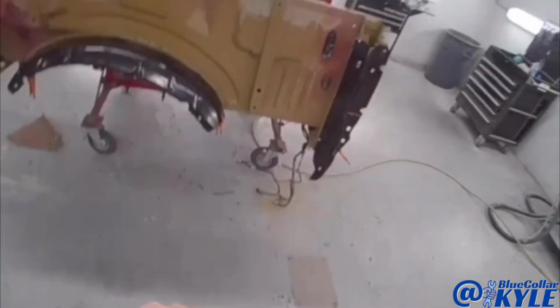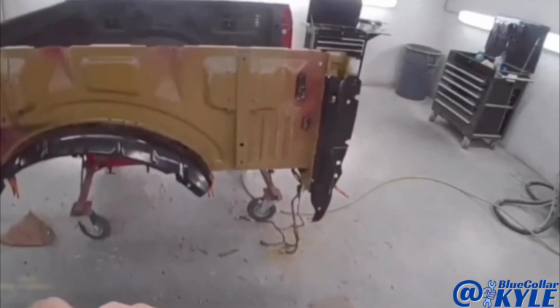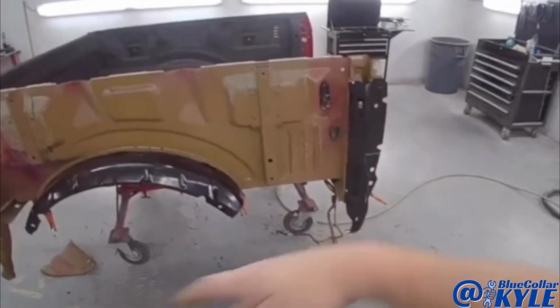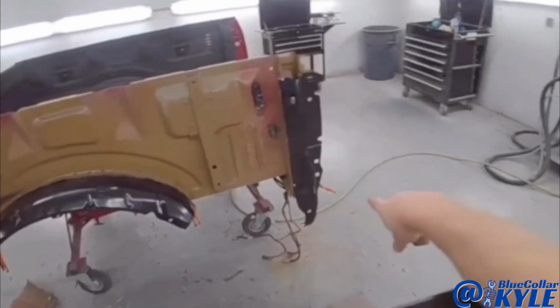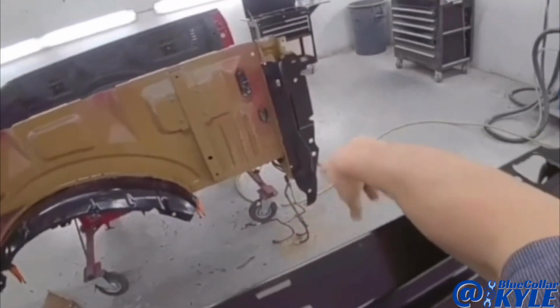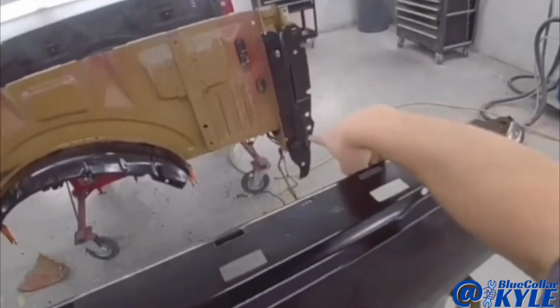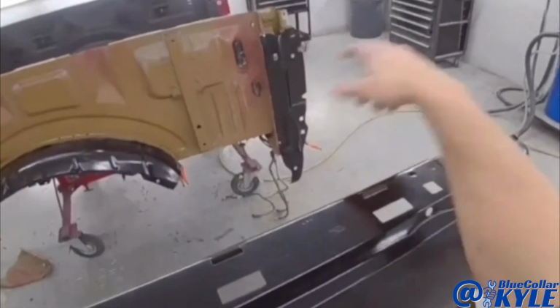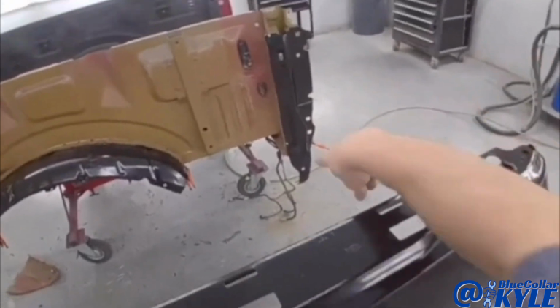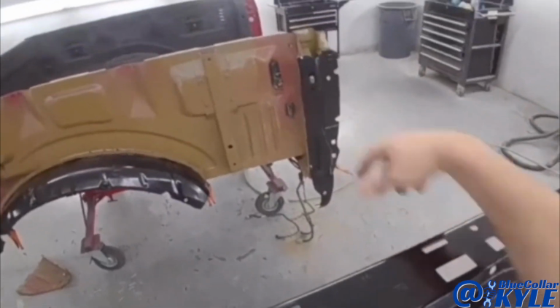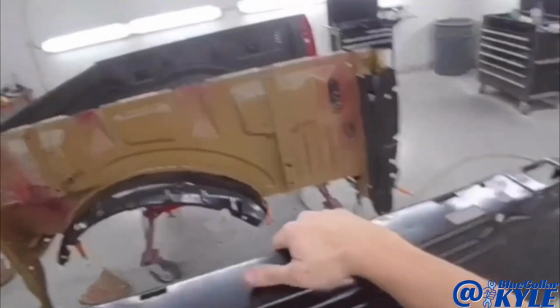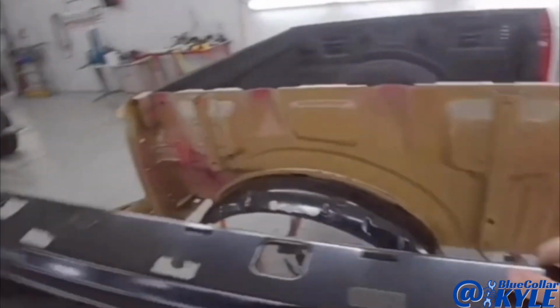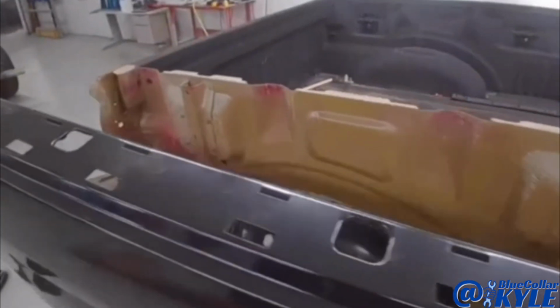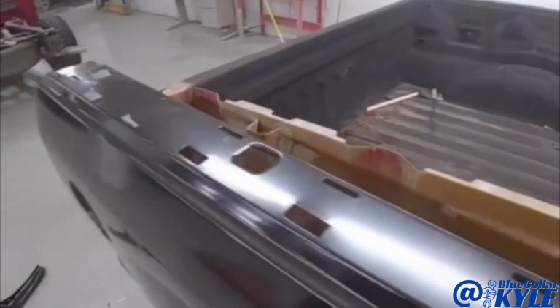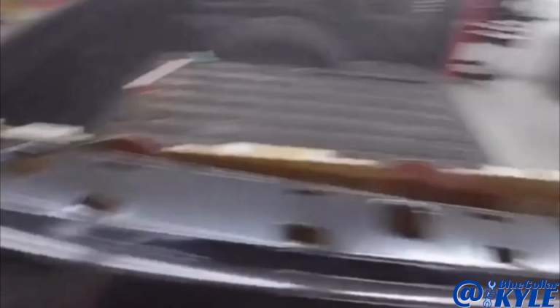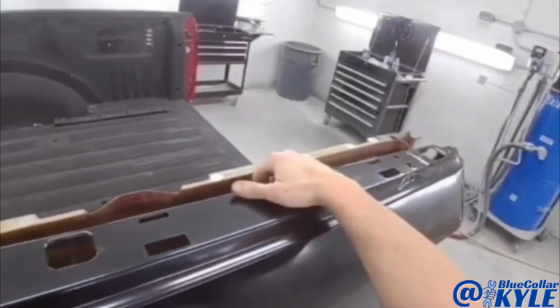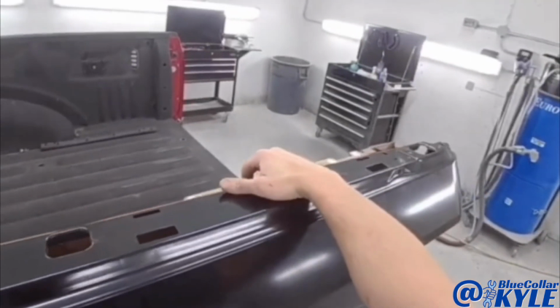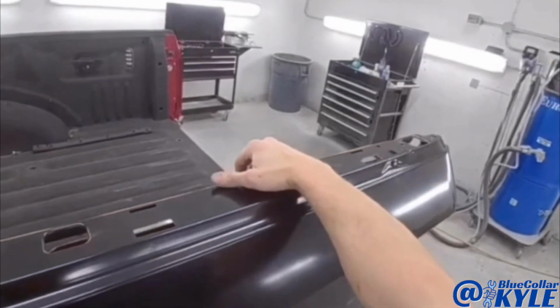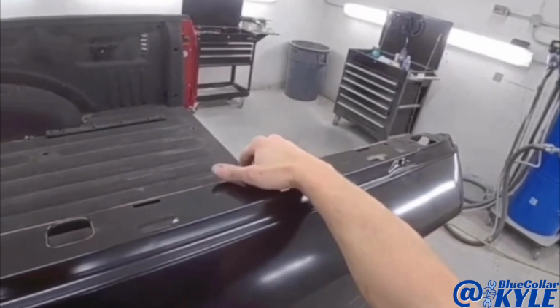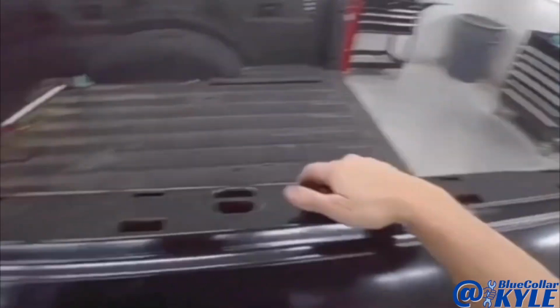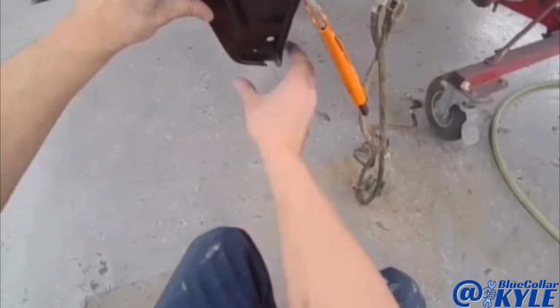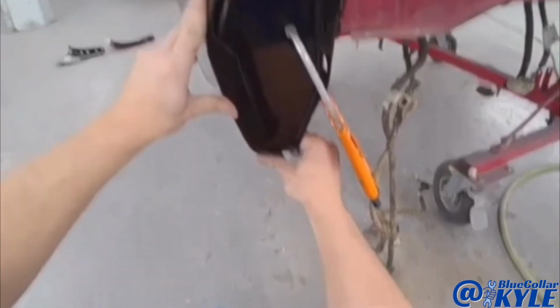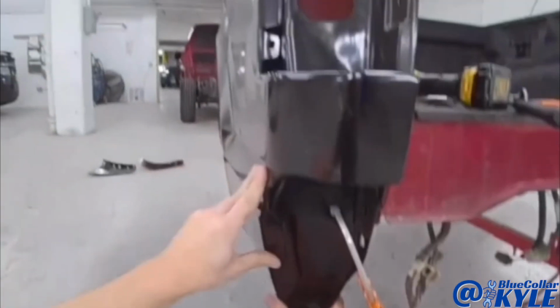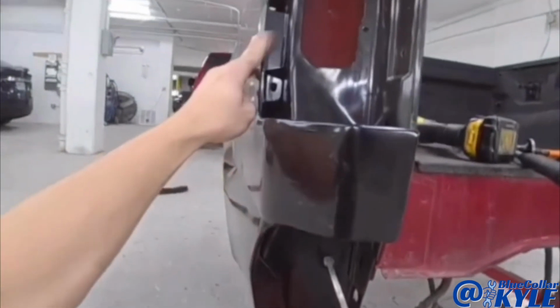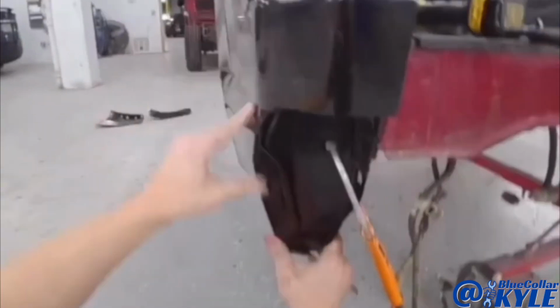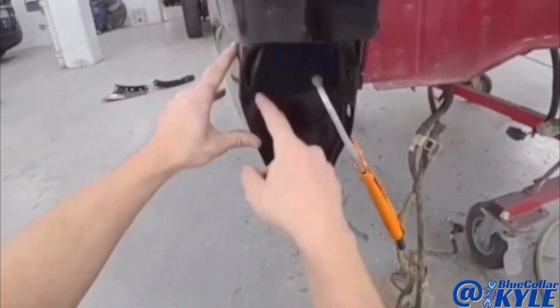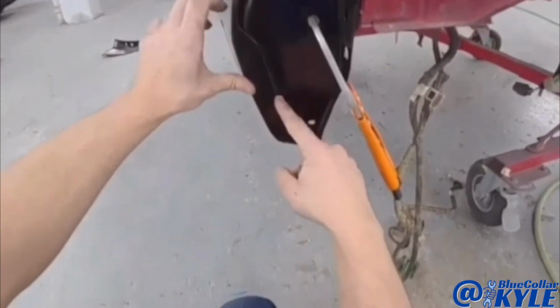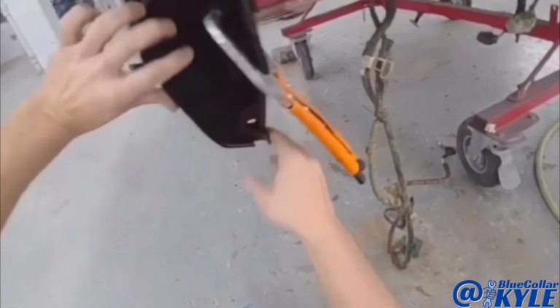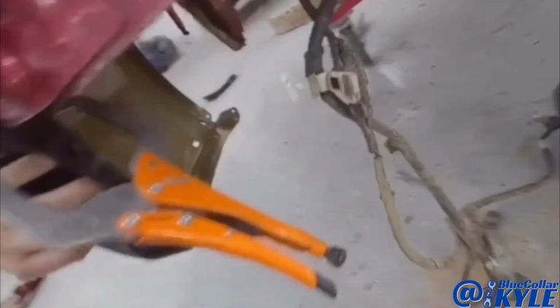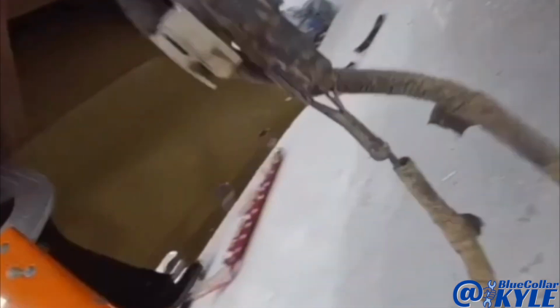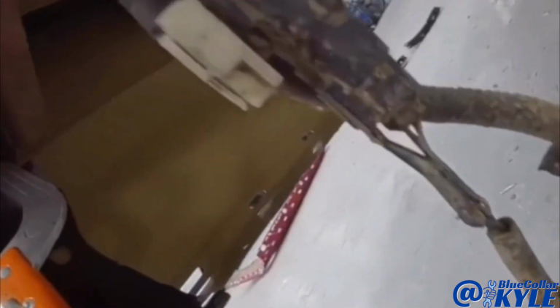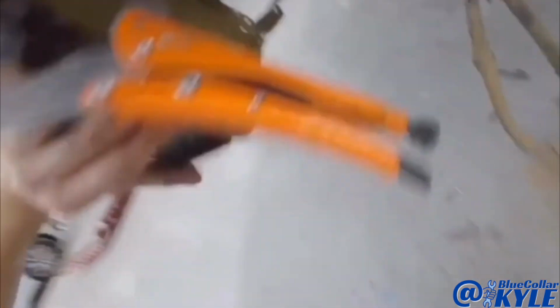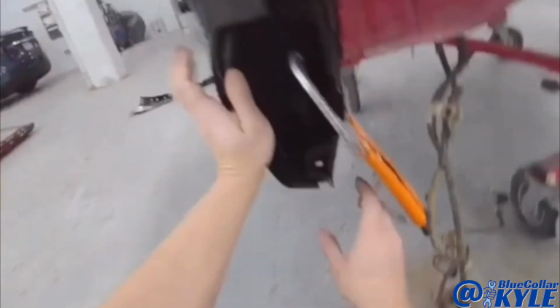Now I'm going to go ahead and fit this bedside up again and make sure it's lining up with this corner over here. And it looks like it's sitting nice and flush, just like it's supposed to.